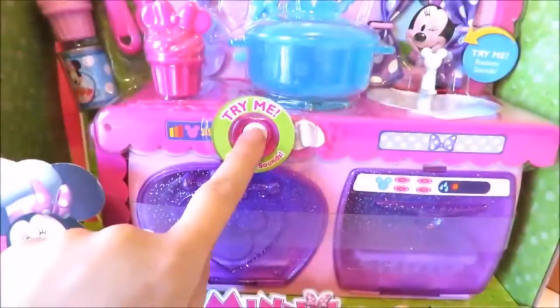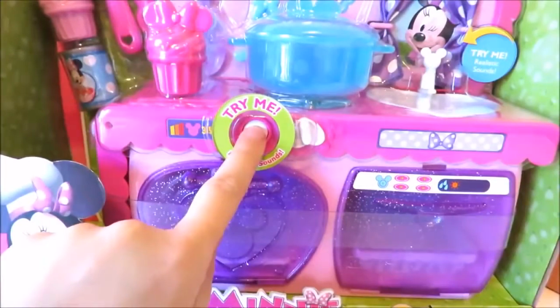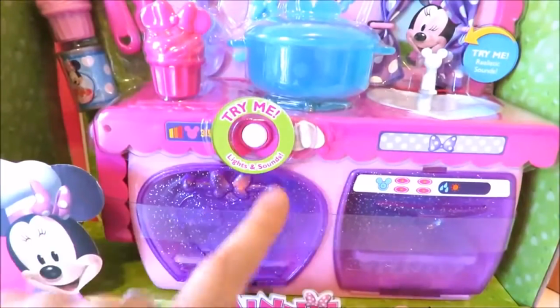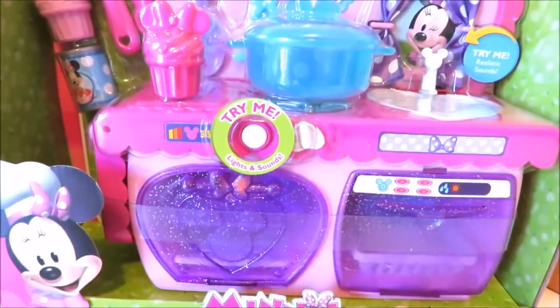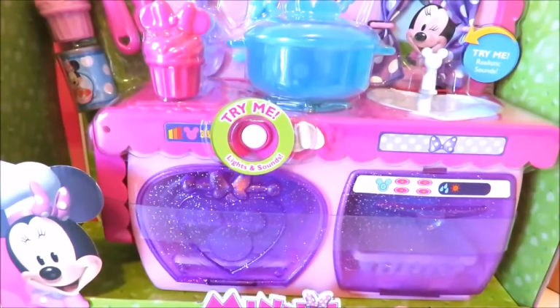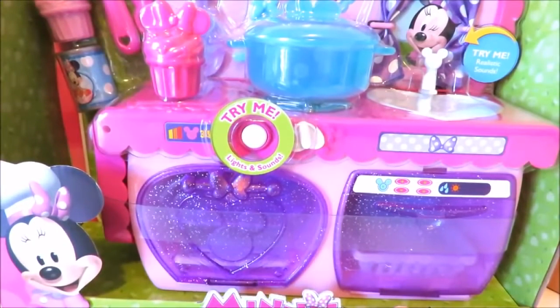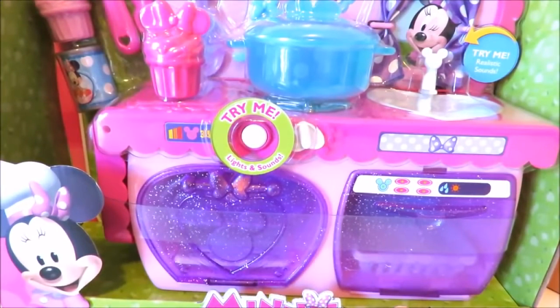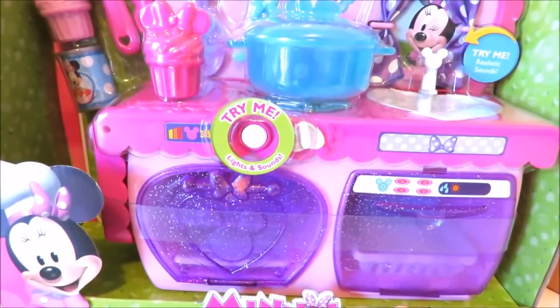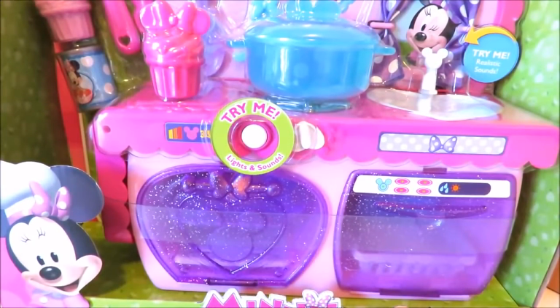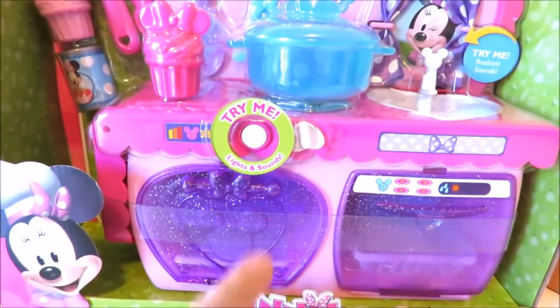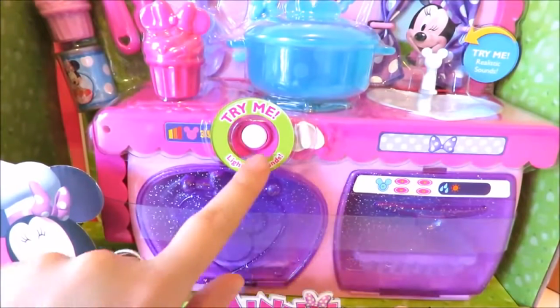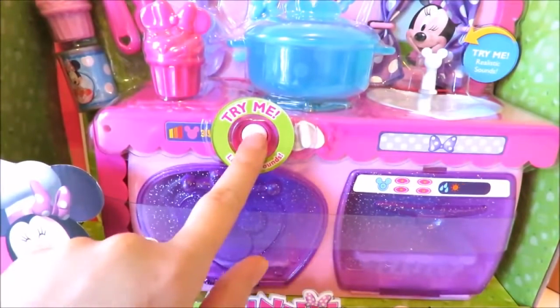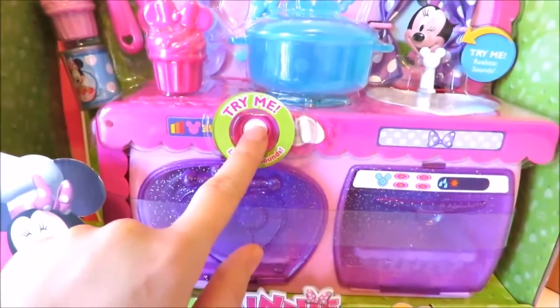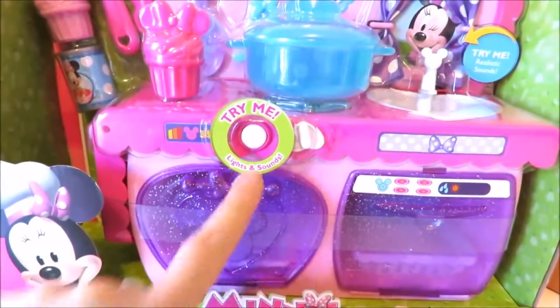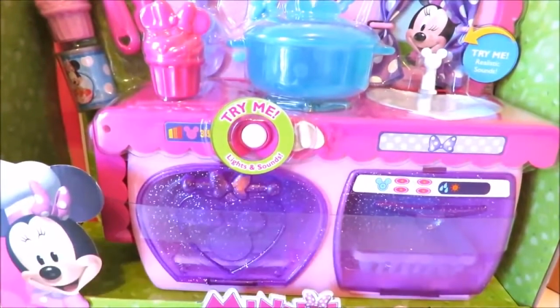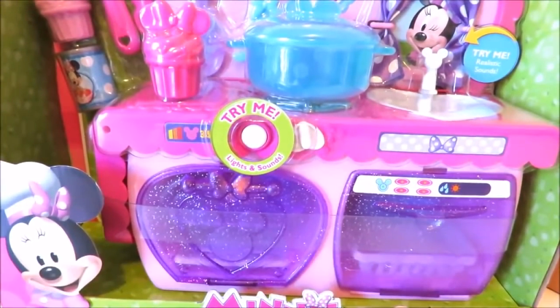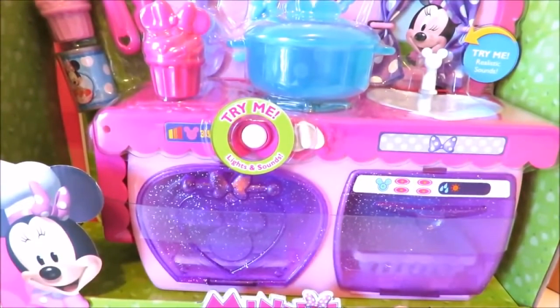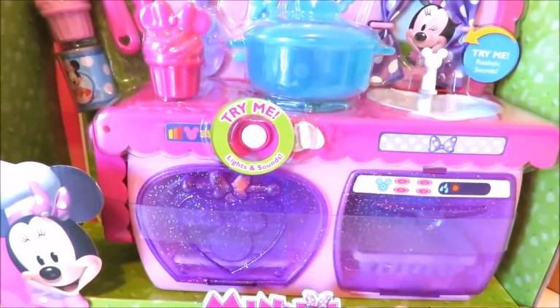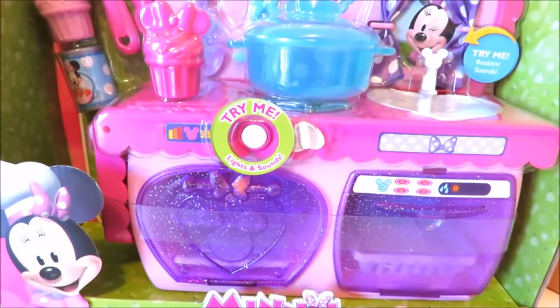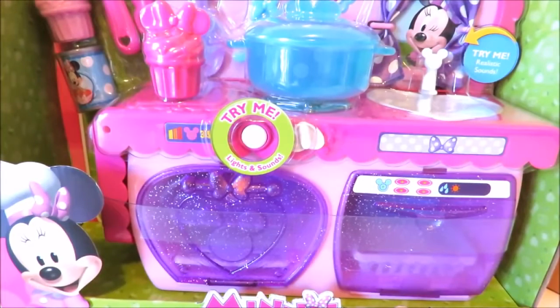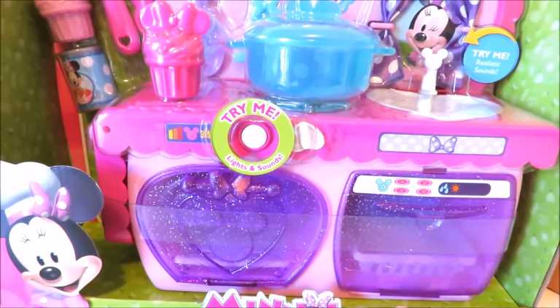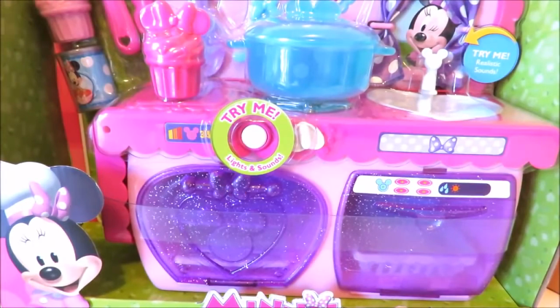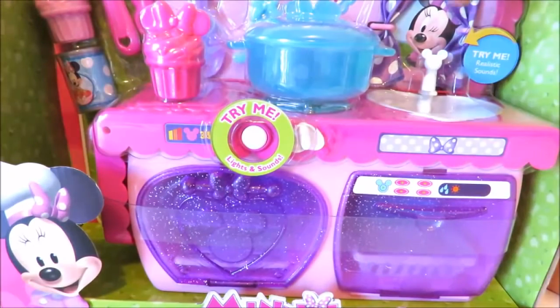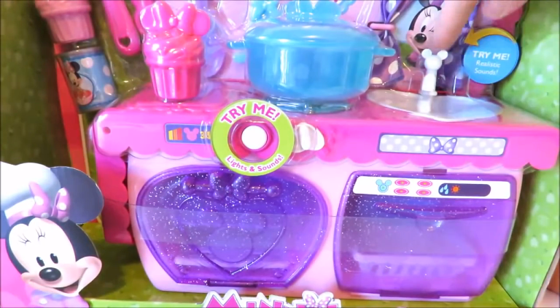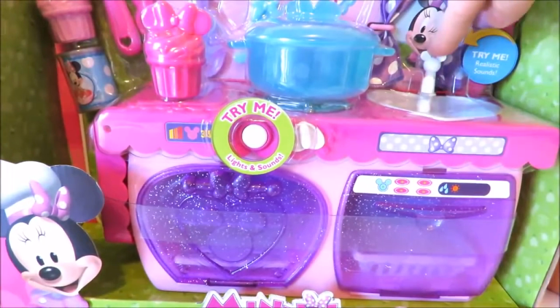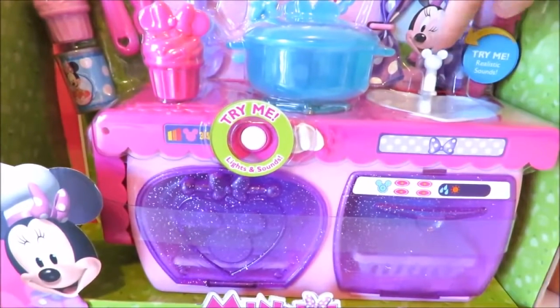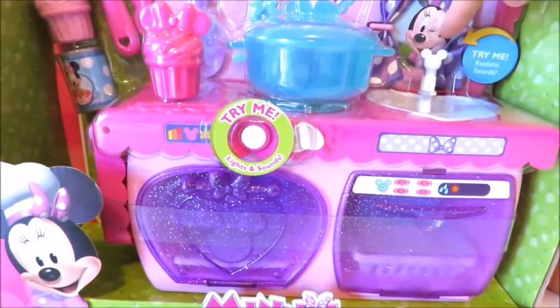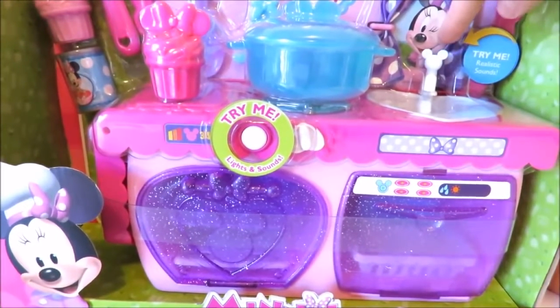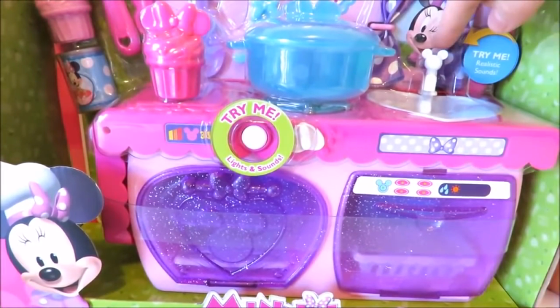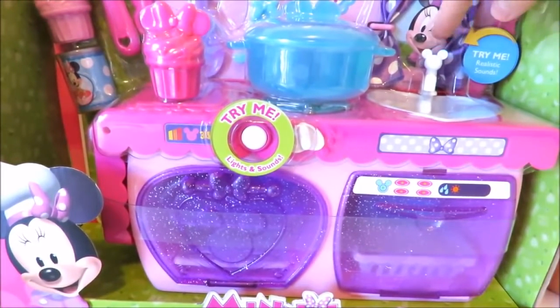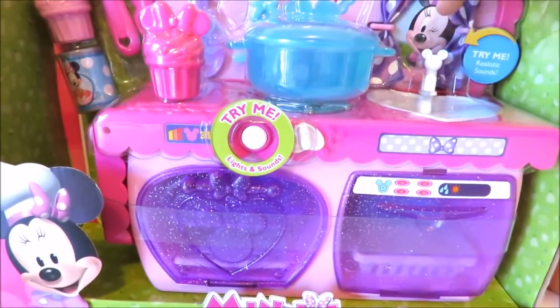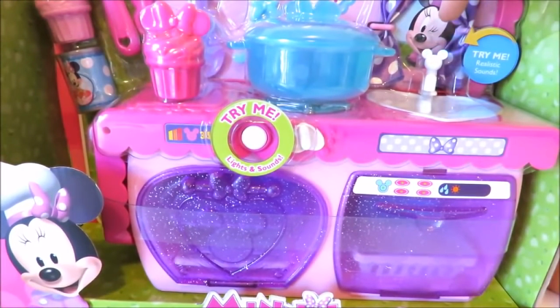Hello there! Welcome to my kitchen! Well hello there! It's me, Minnie Mouse! I'm excited to cook and cook.